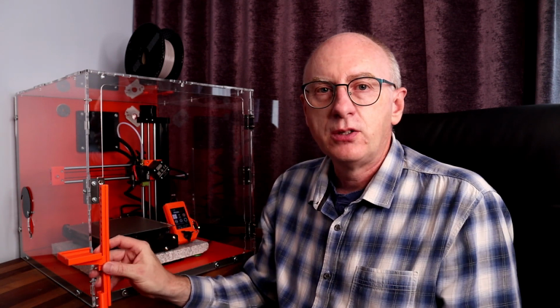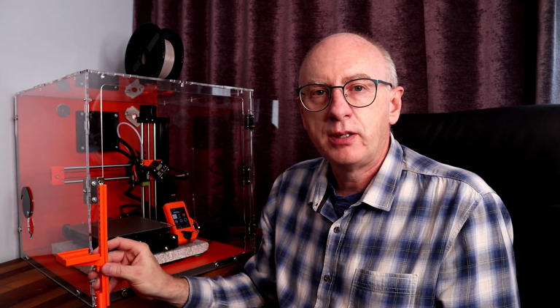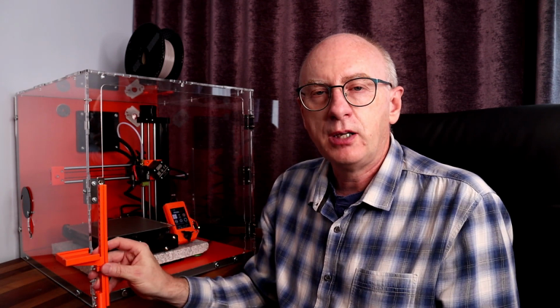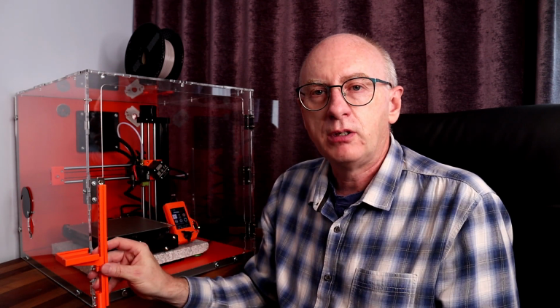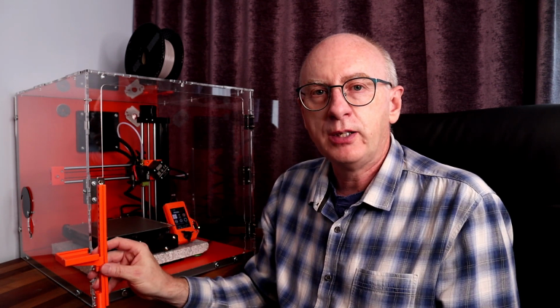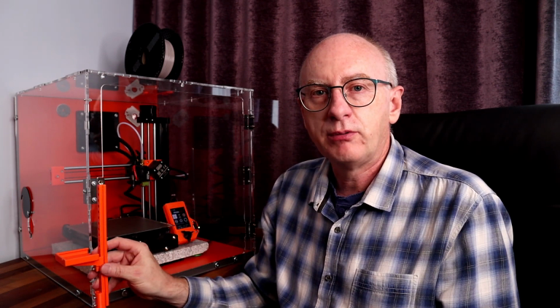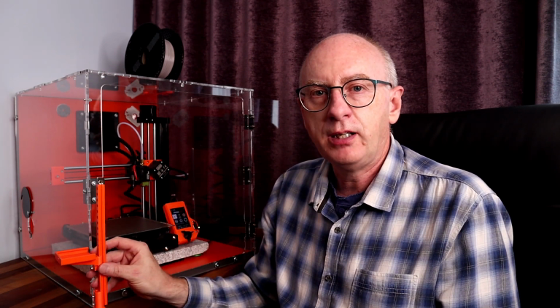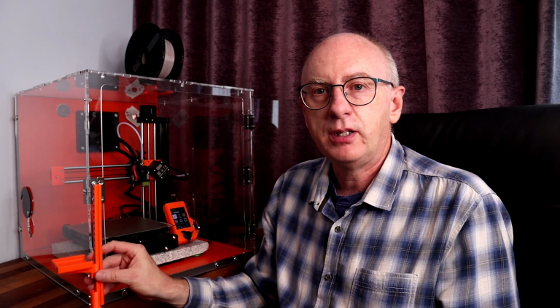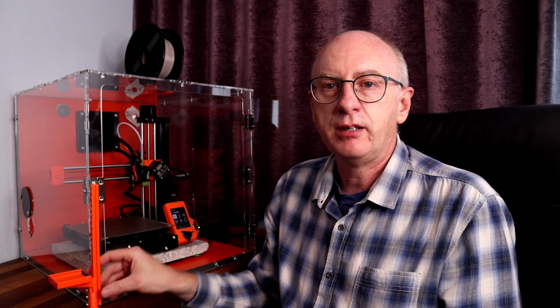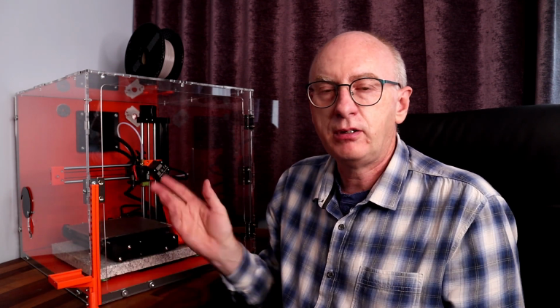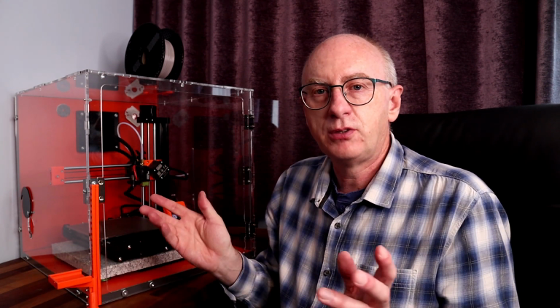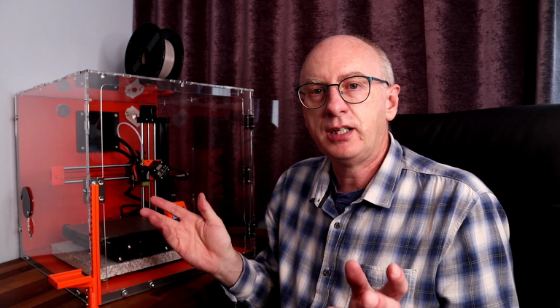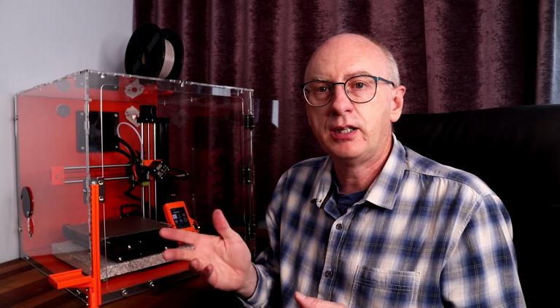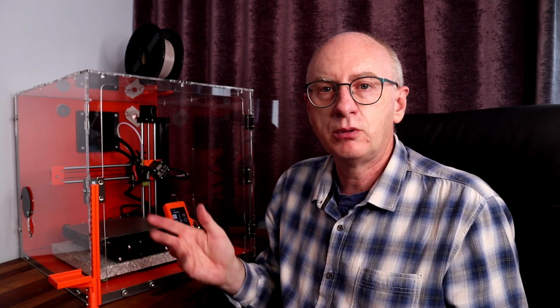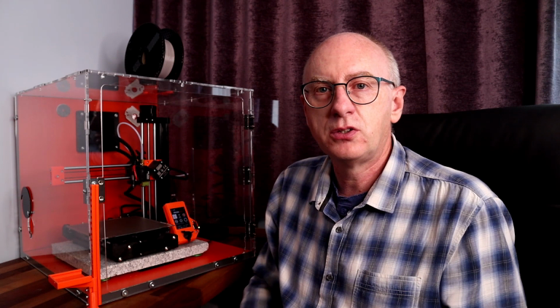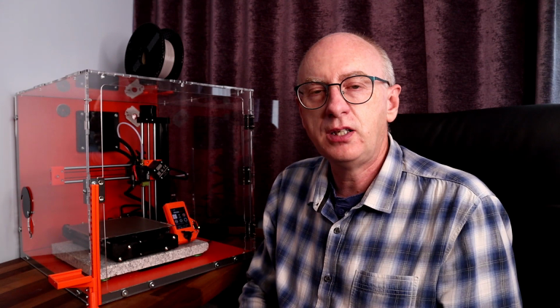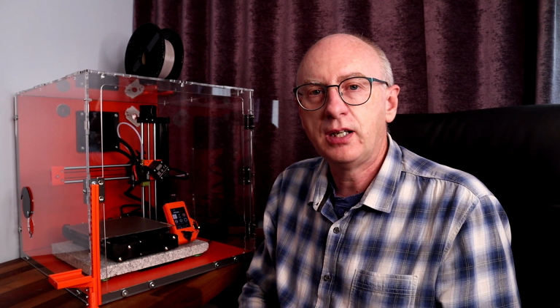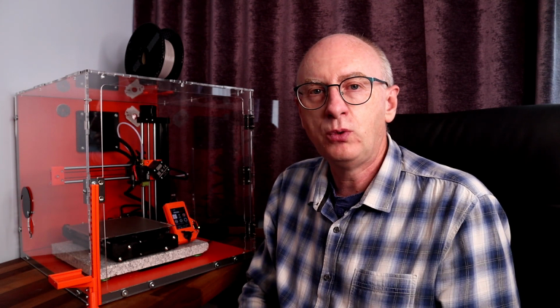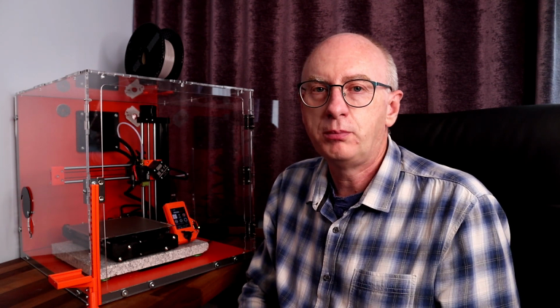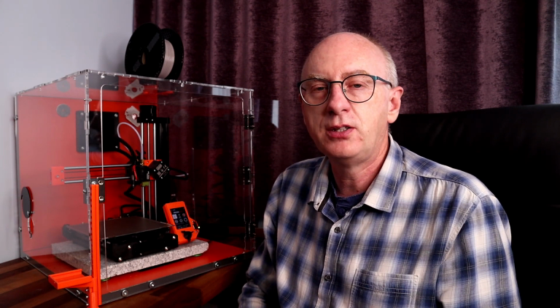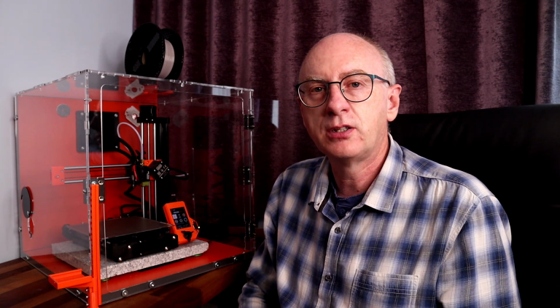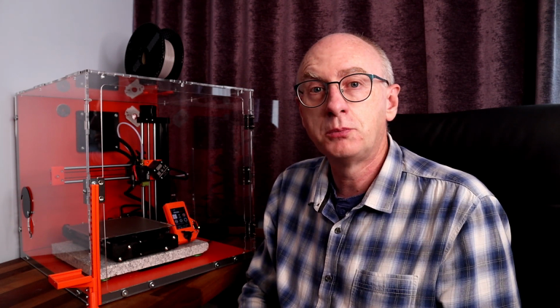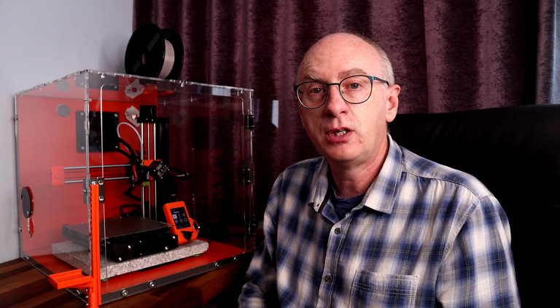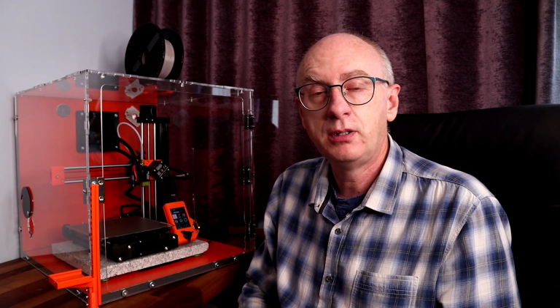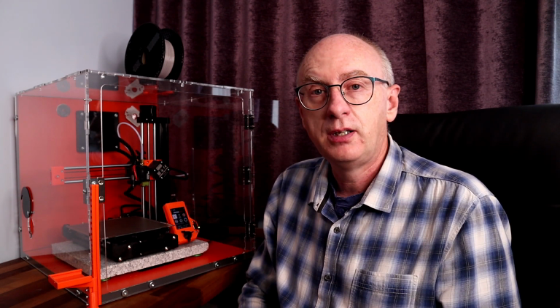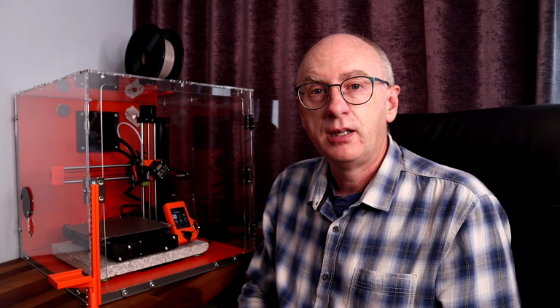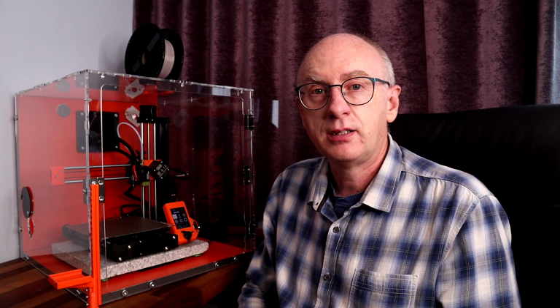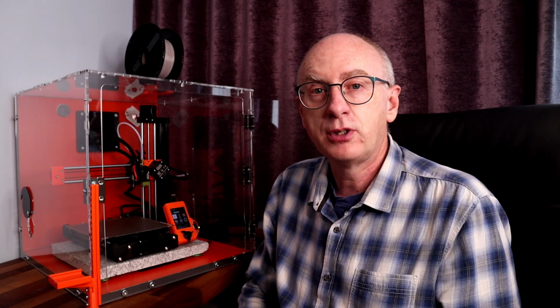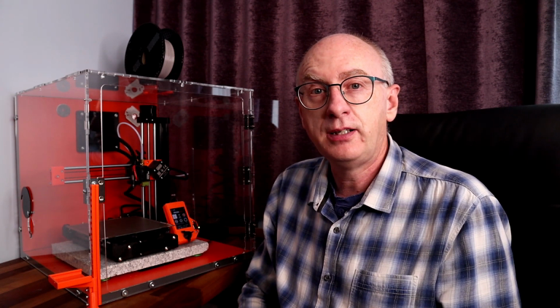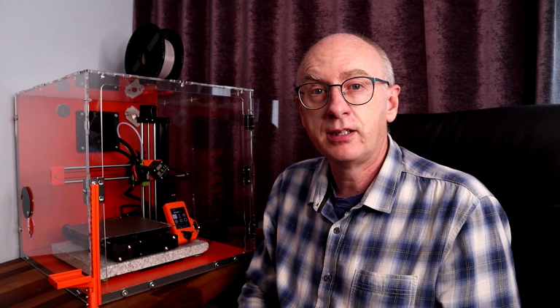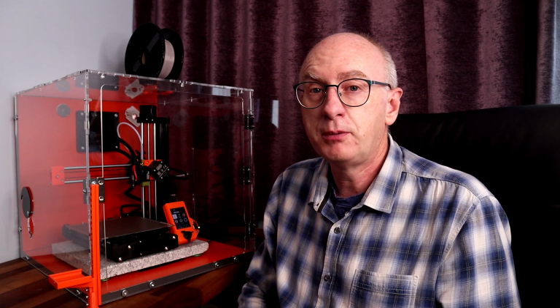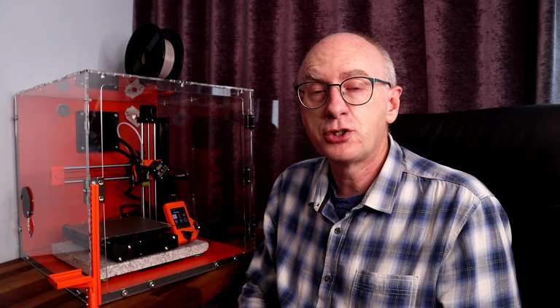So there we go, a really quick video. If you like this video and would like to see more, please like and subscribe. Have a good day, thank you very much.